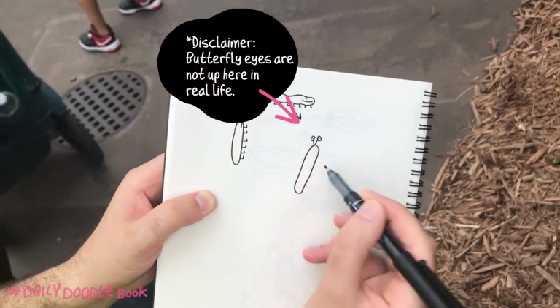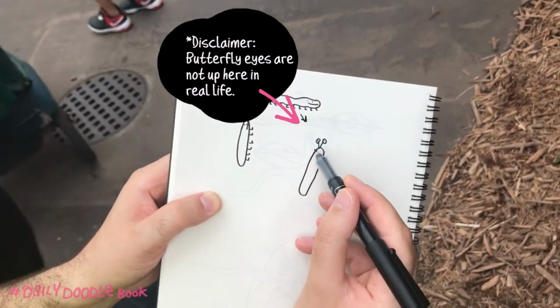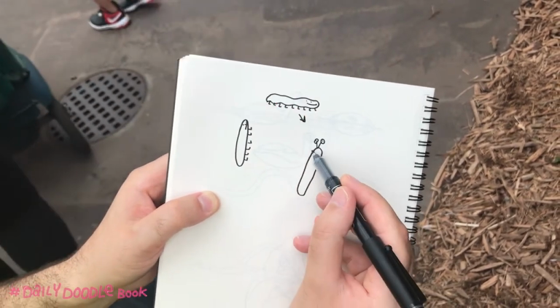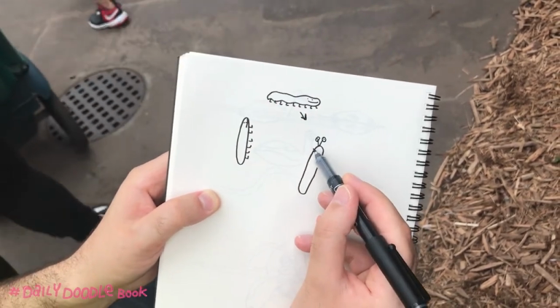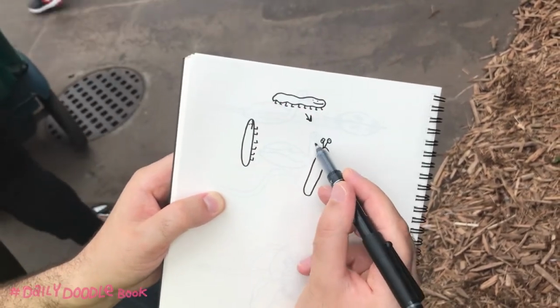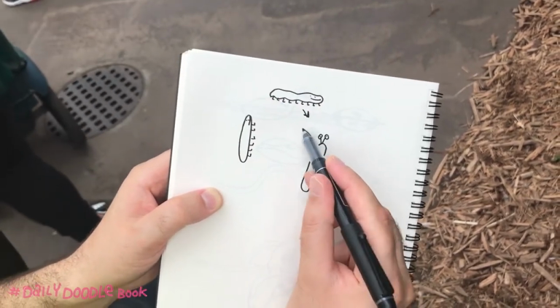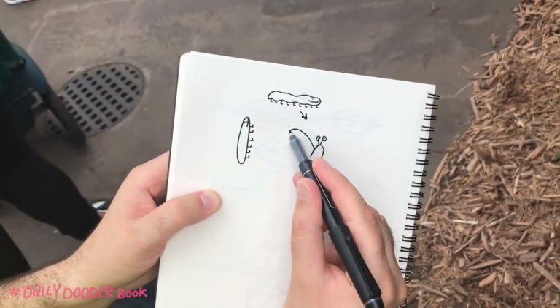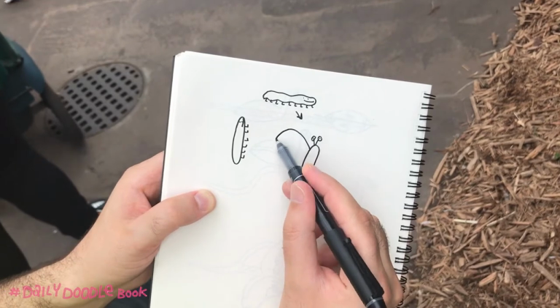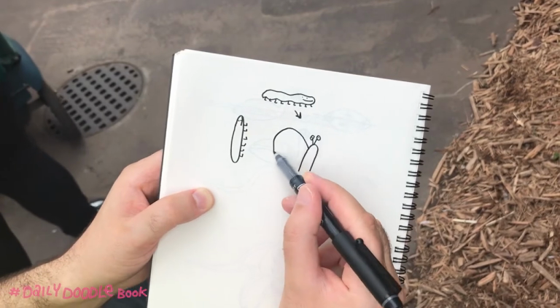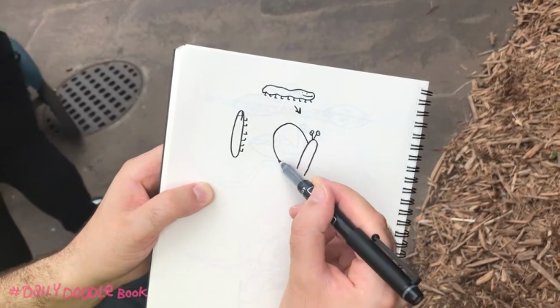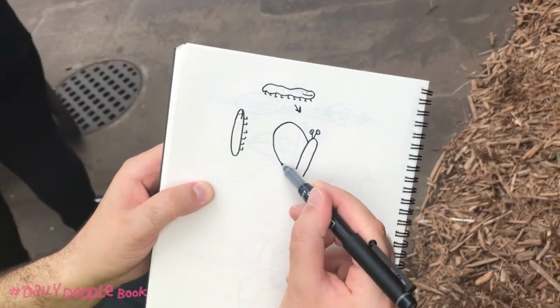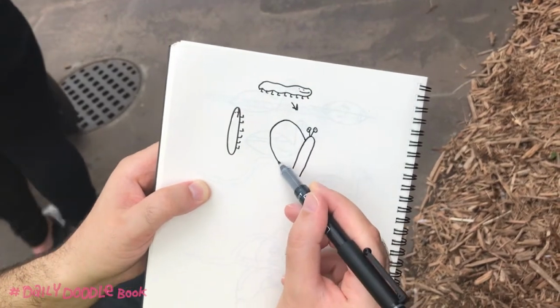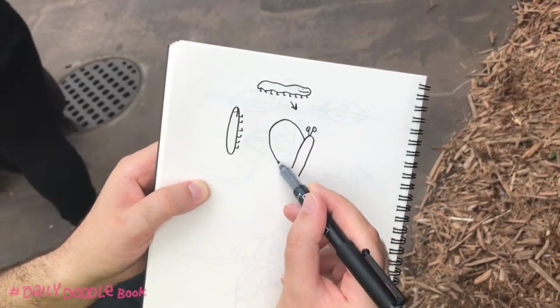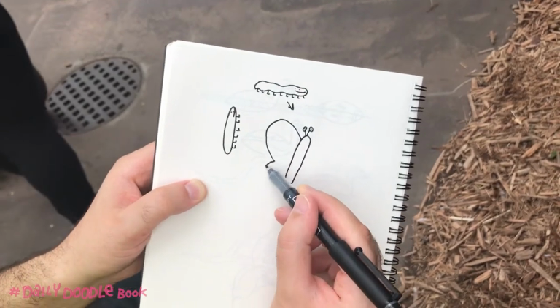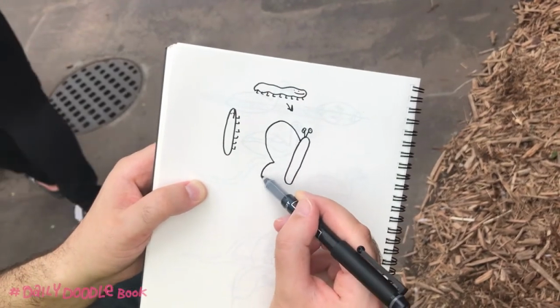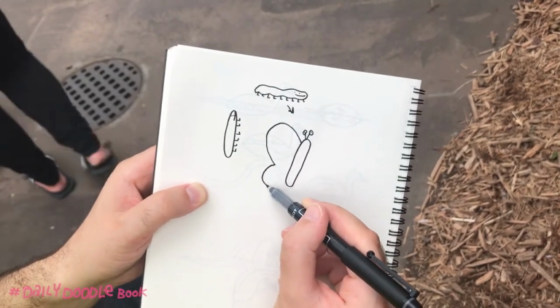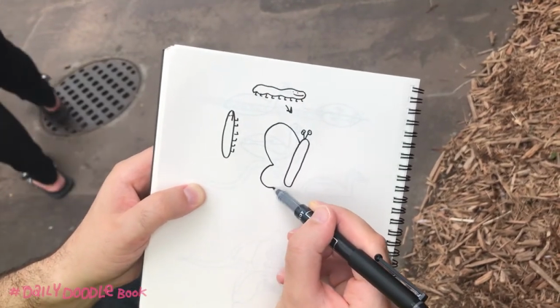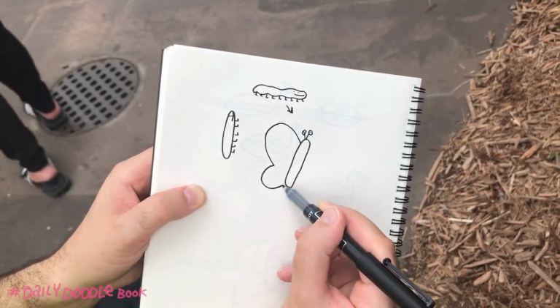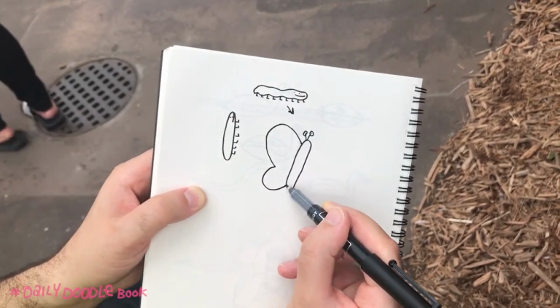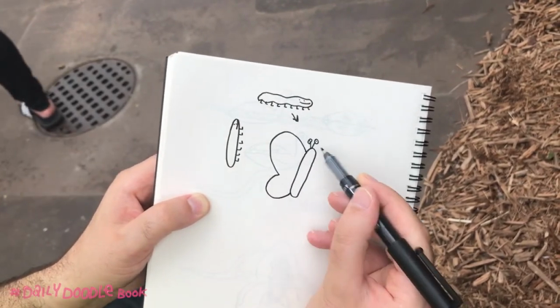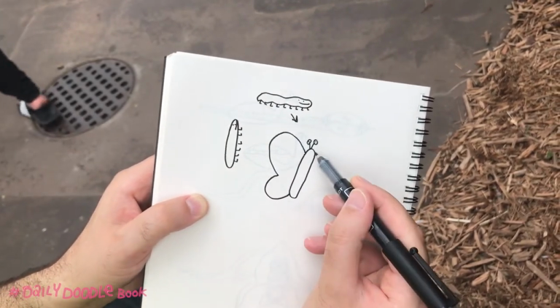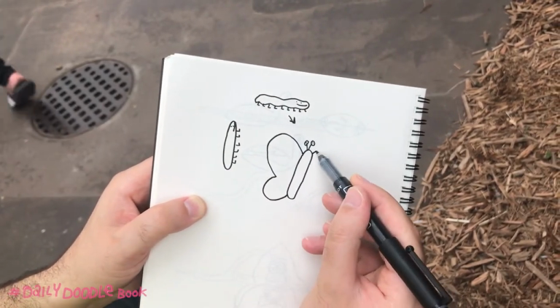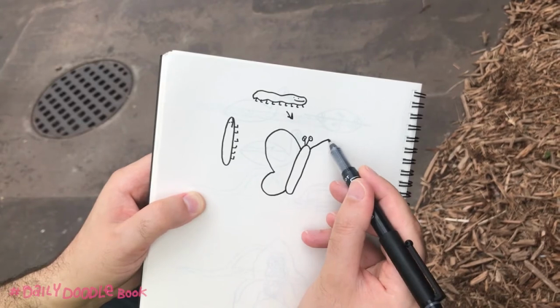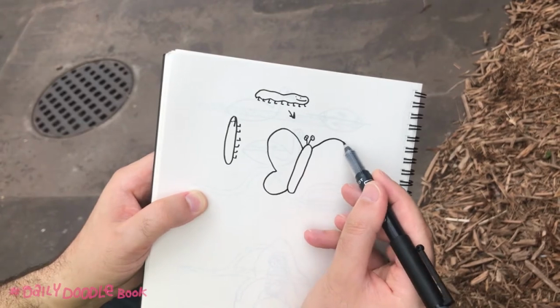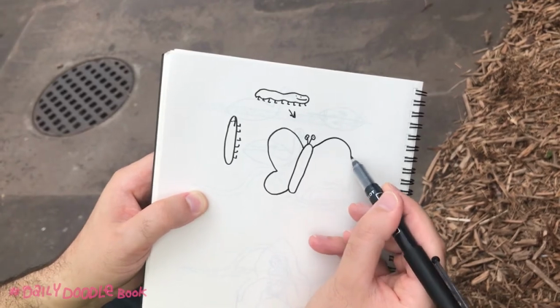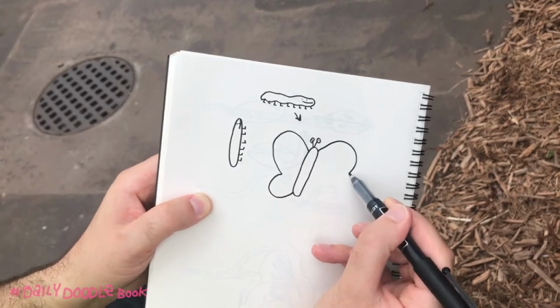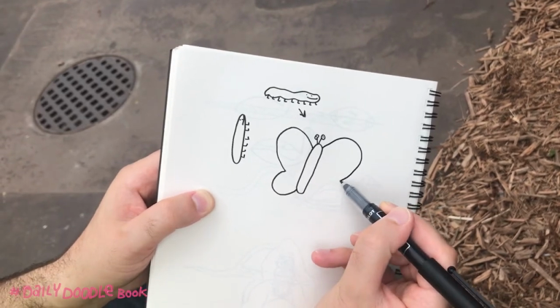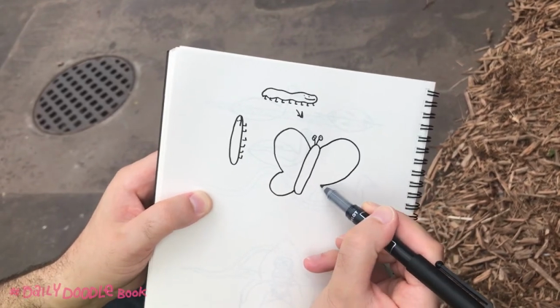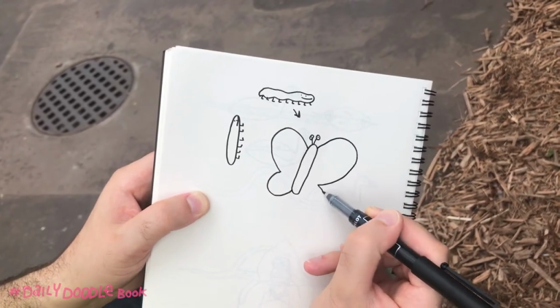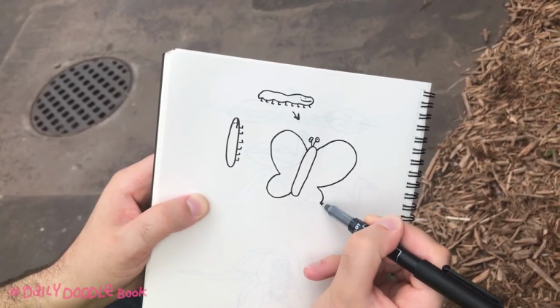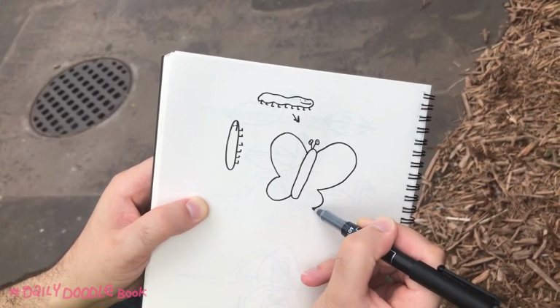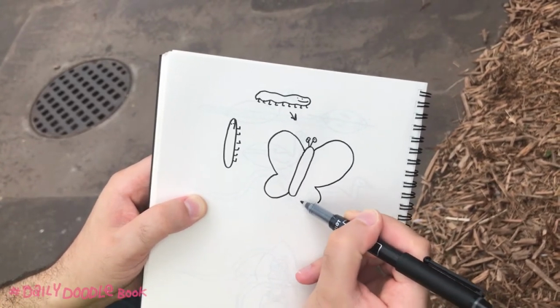We're going to give it some wings because it's become a beautiful butterfly. We do it like the letter B, but the other way around. We'll do it this way — the letter B, big top bit and maybe a slightly smaller bottom bit.